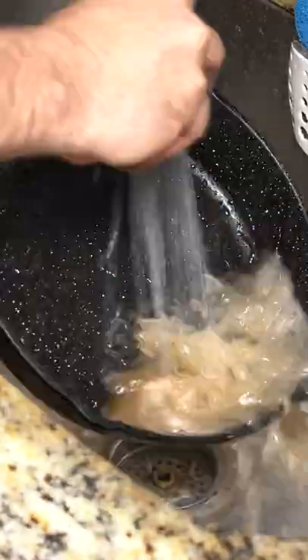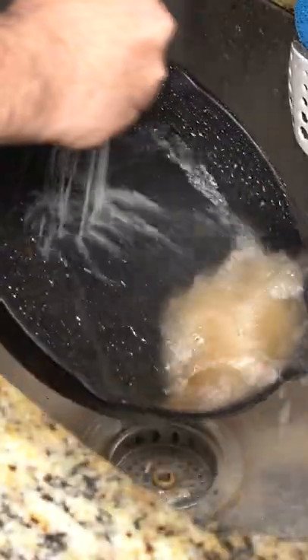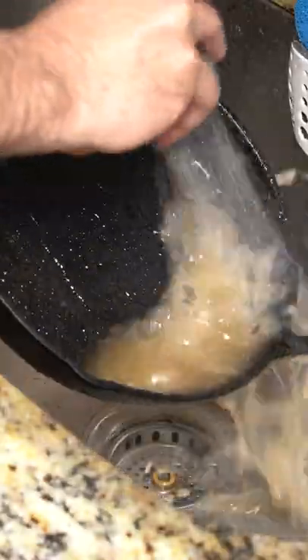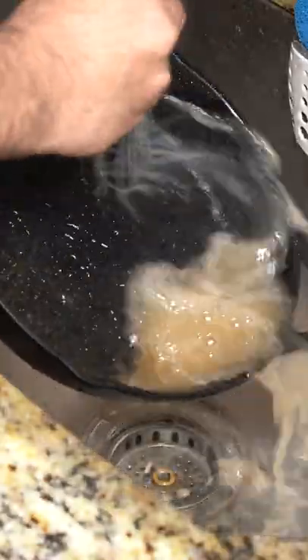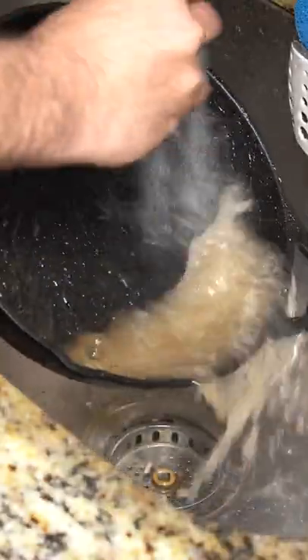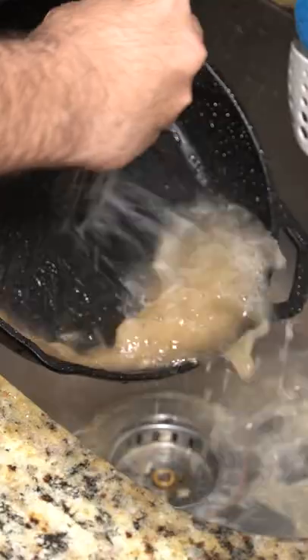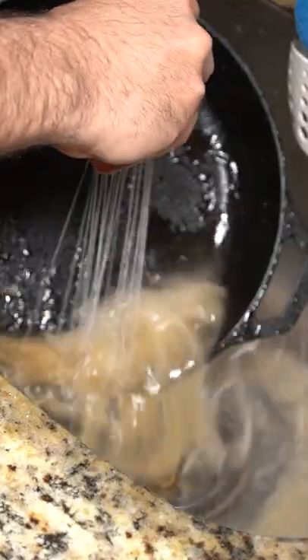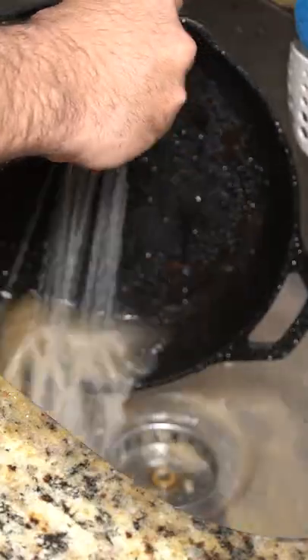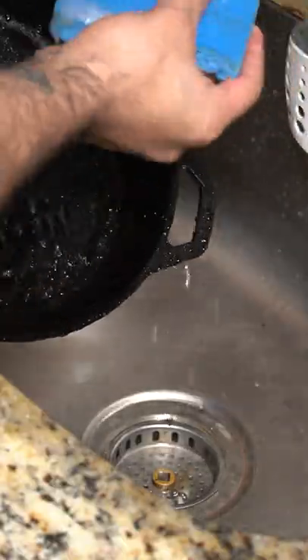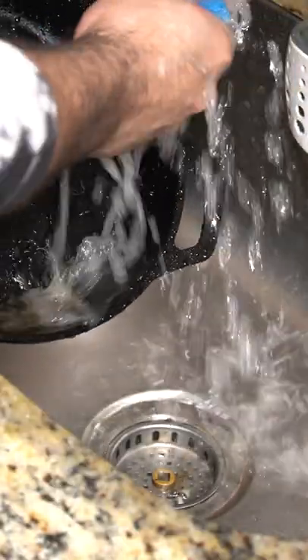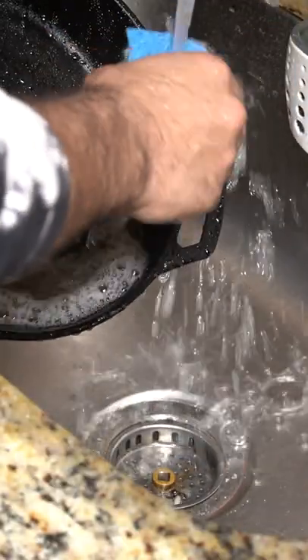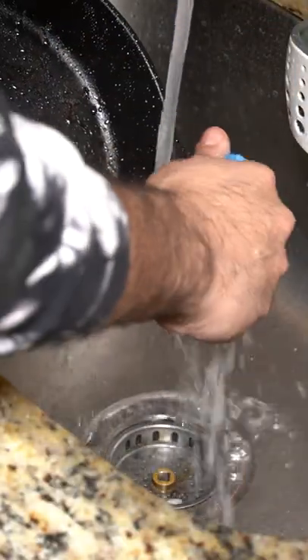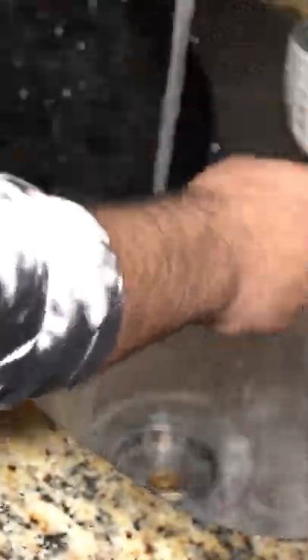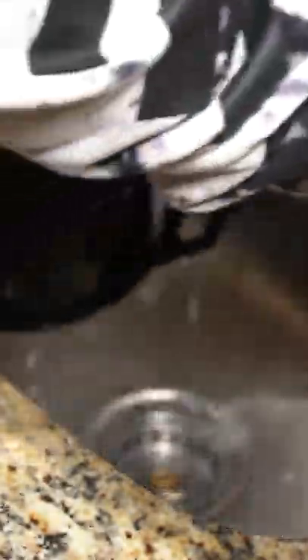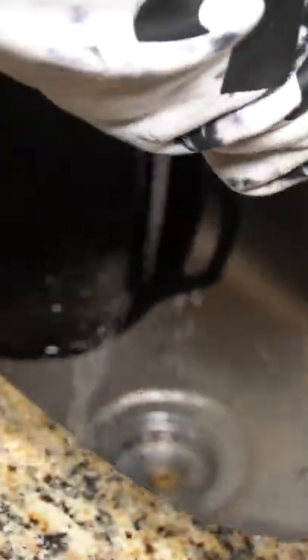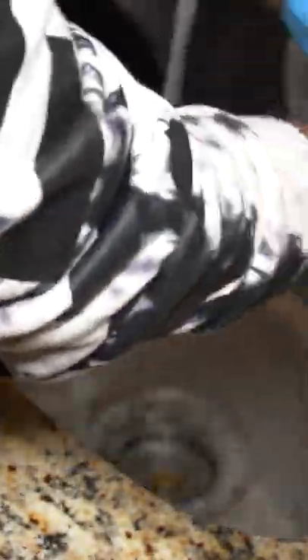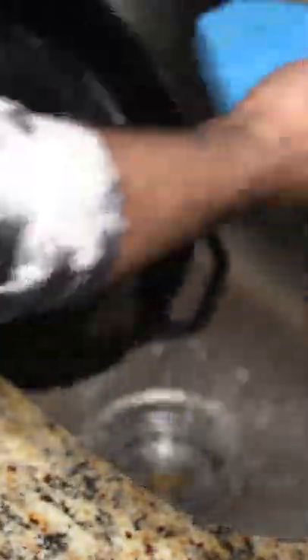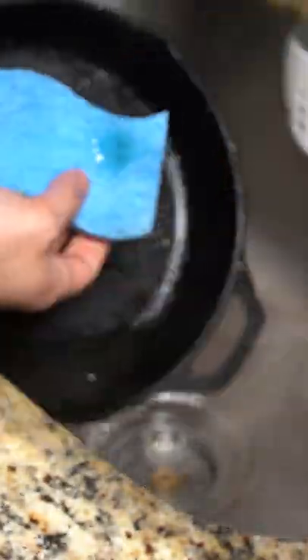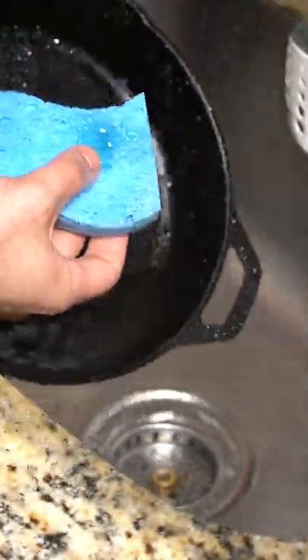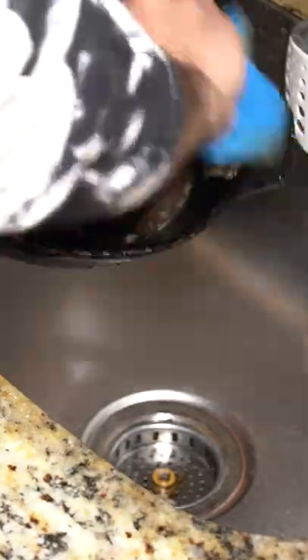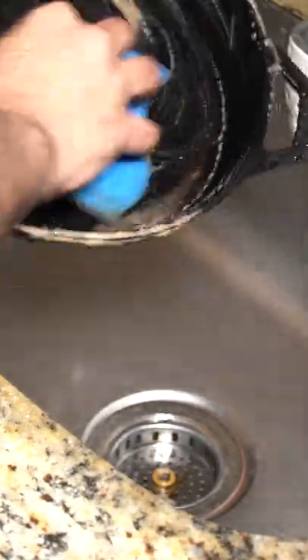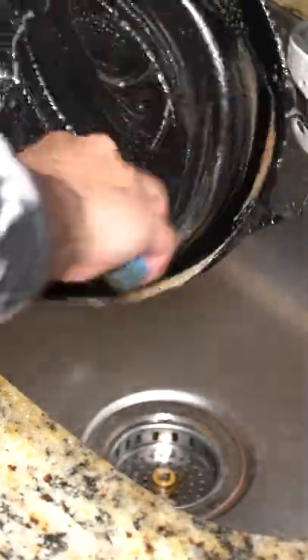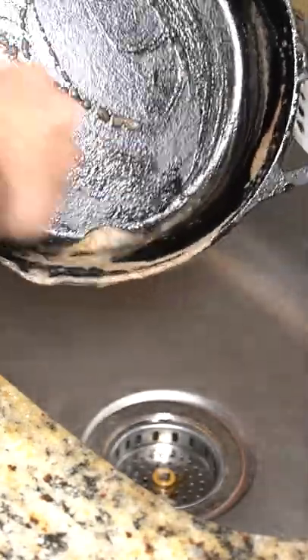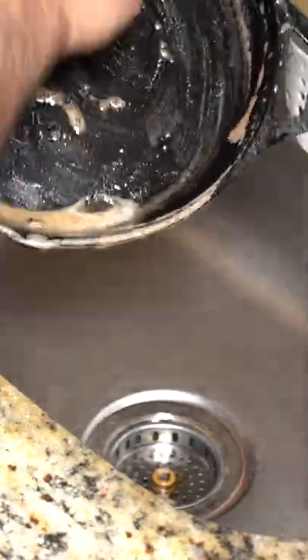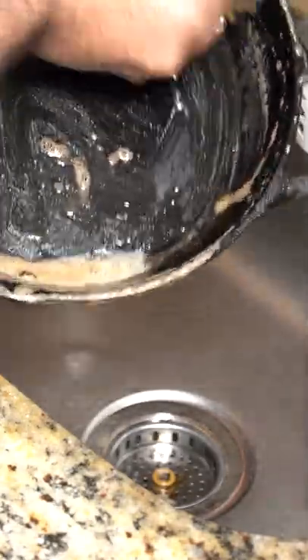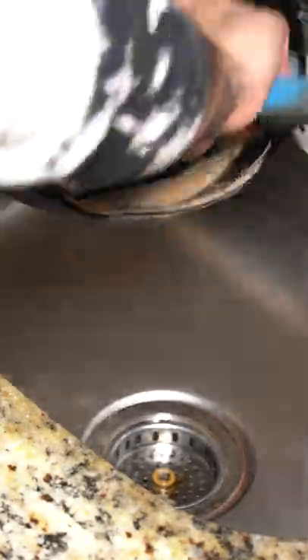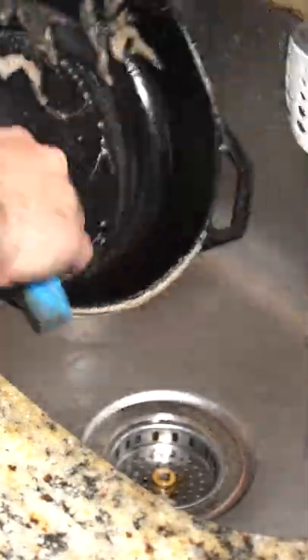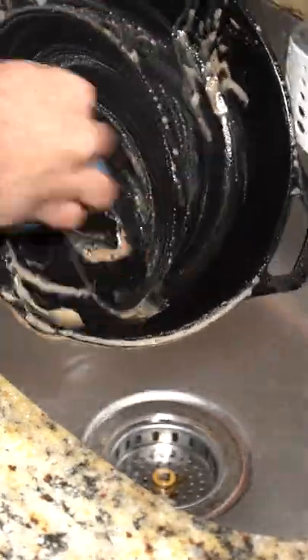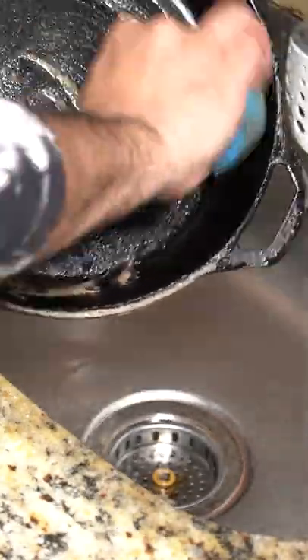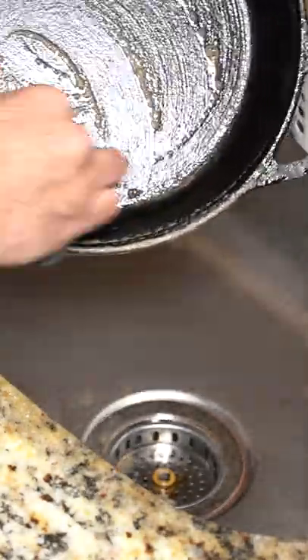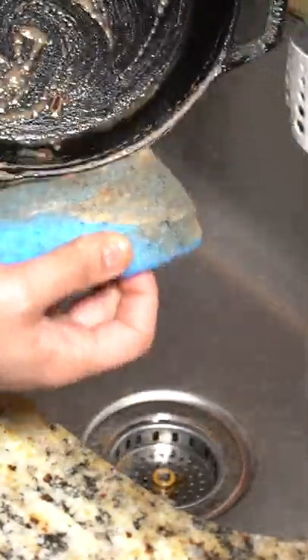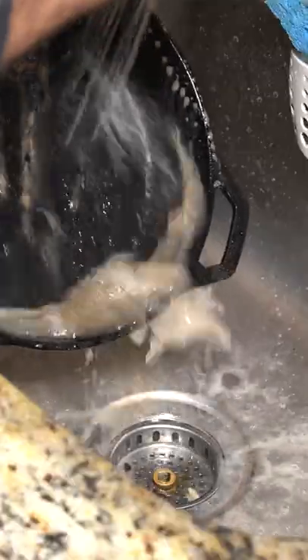Next, we're going to use a soft sponge and a little bit of soap. I know you've probably heard that you're not allowed to use soap, but the soaps made now are really mild and they're not going to strip off any of the seasoning. Just don't go crazy with the soap.